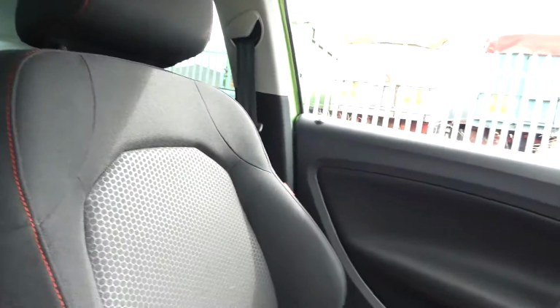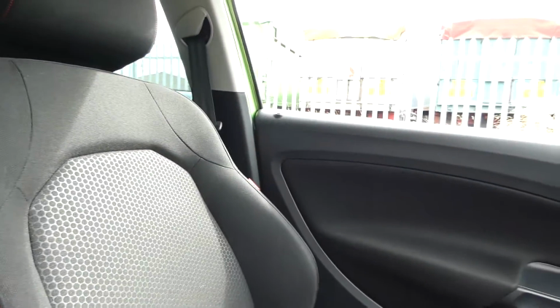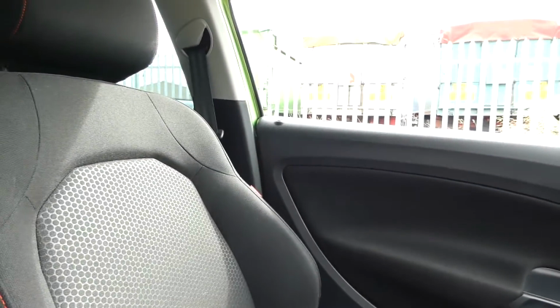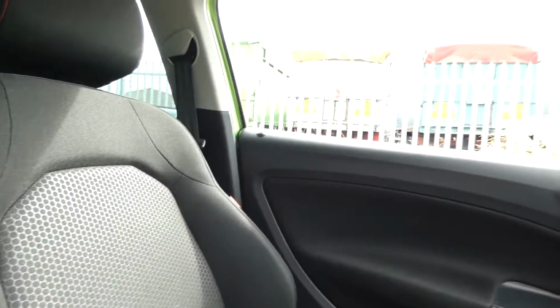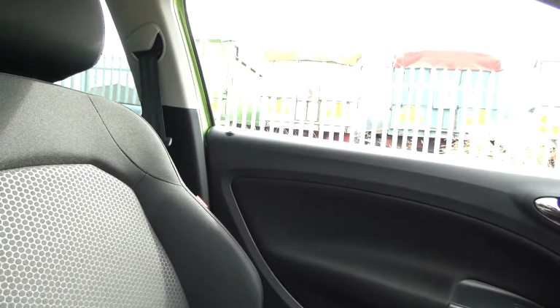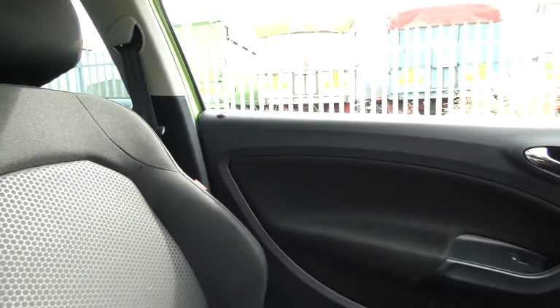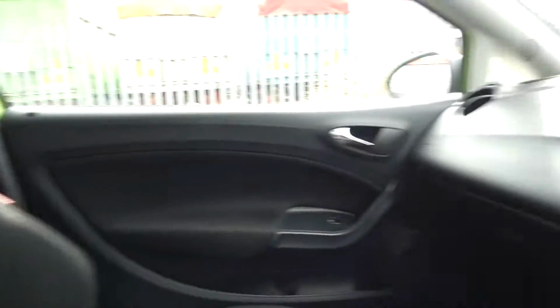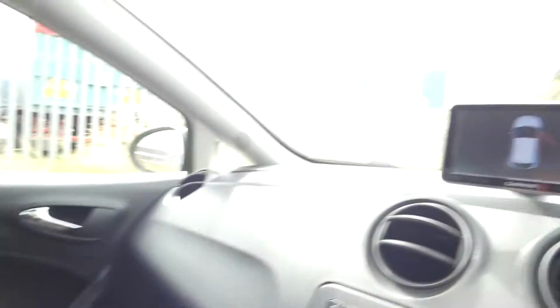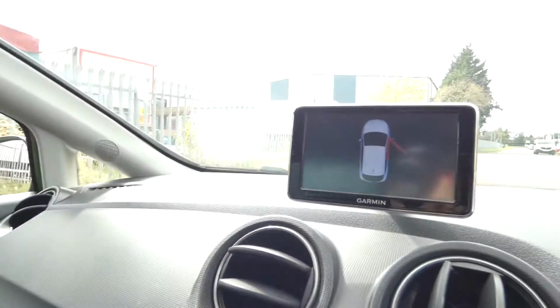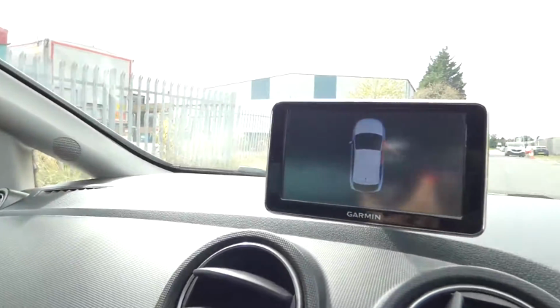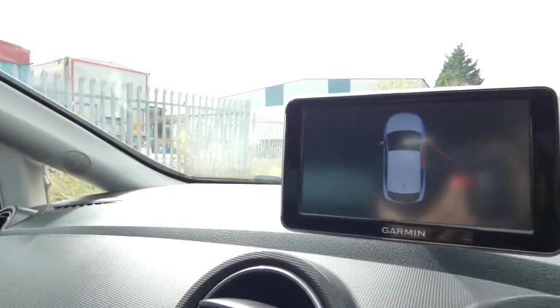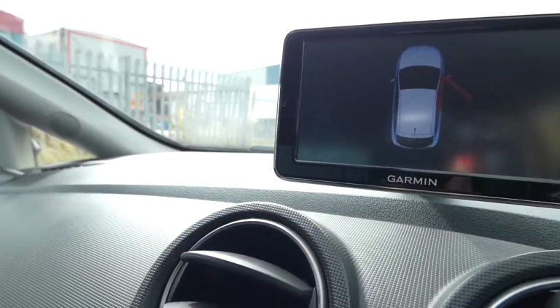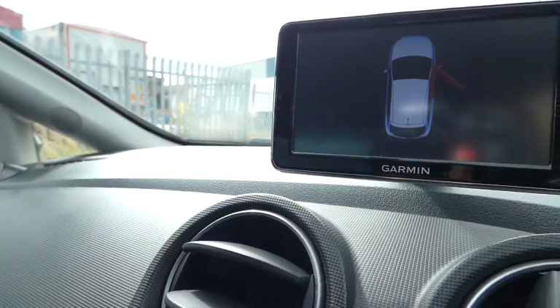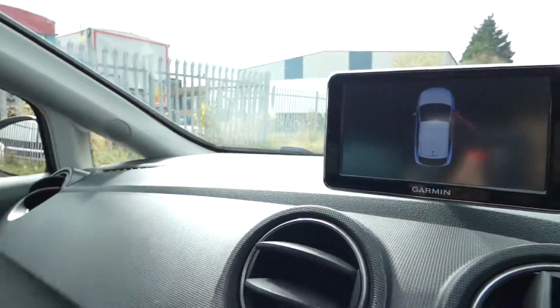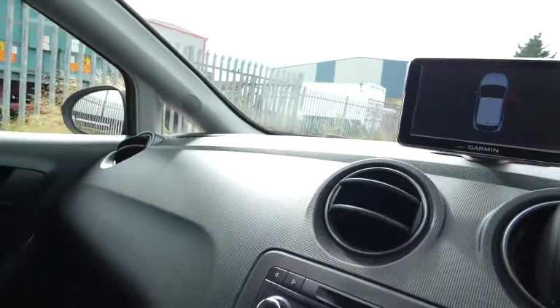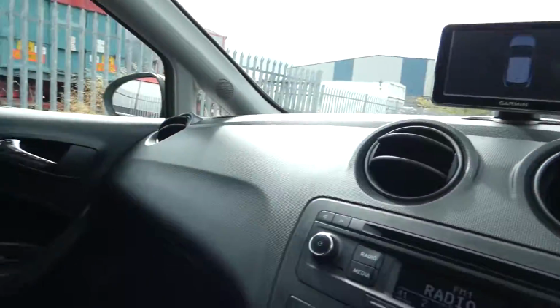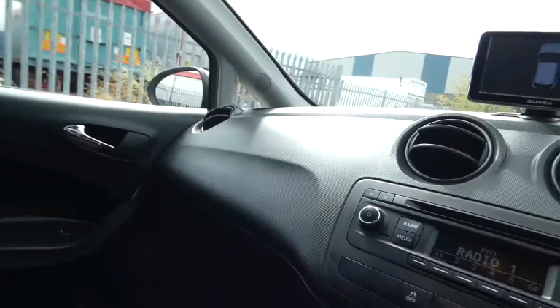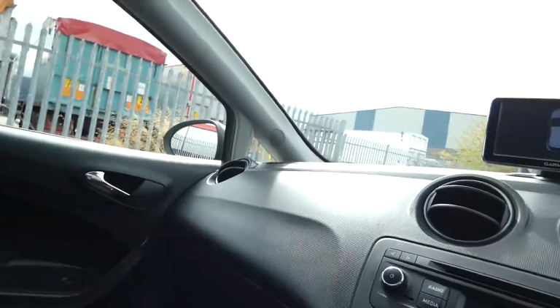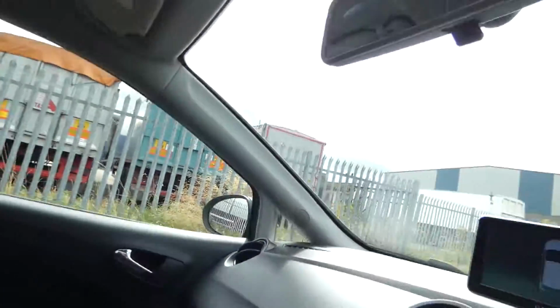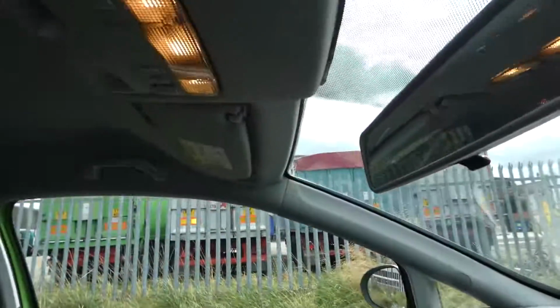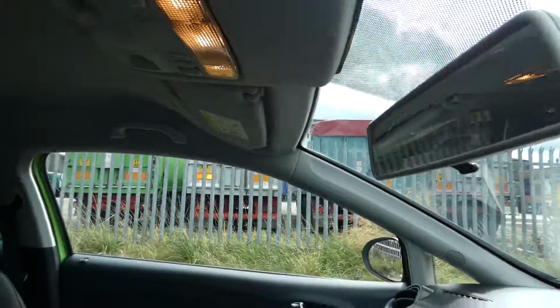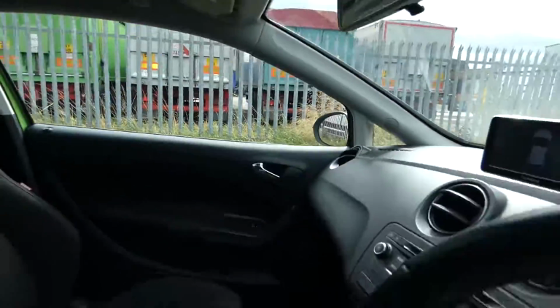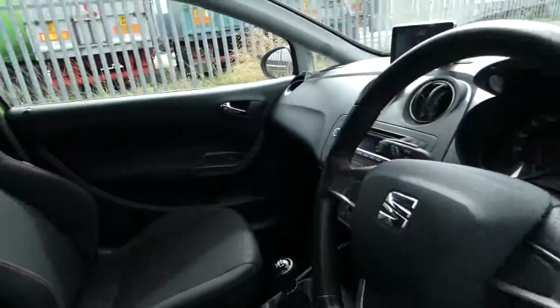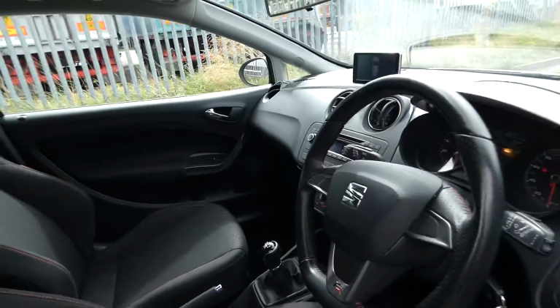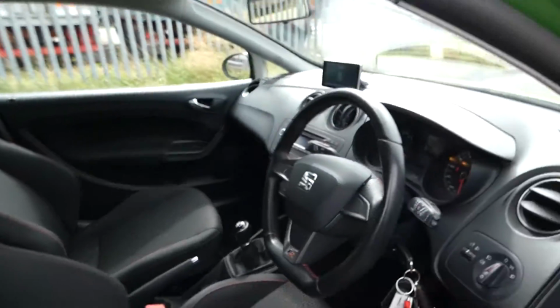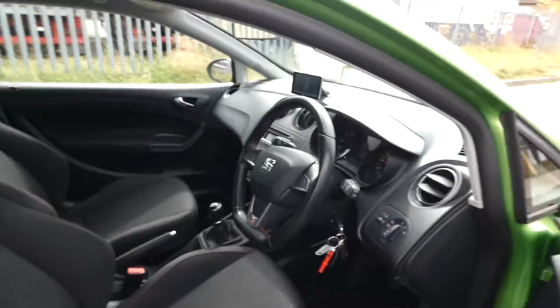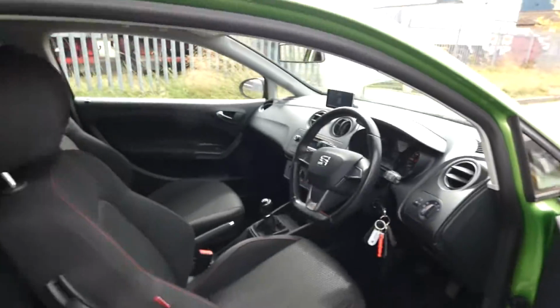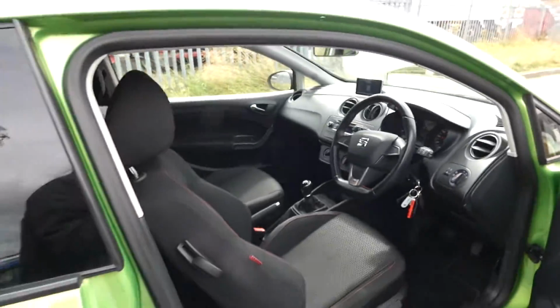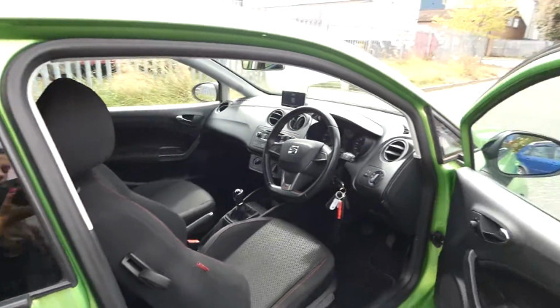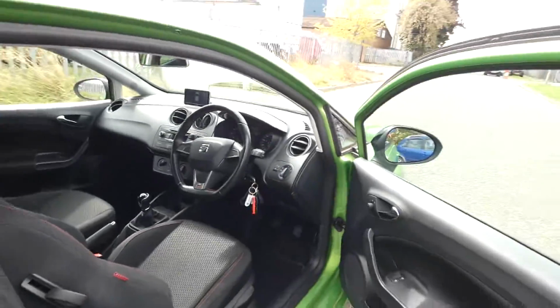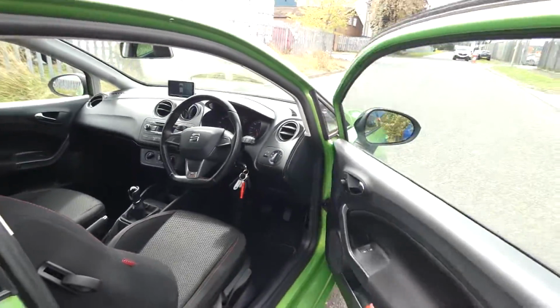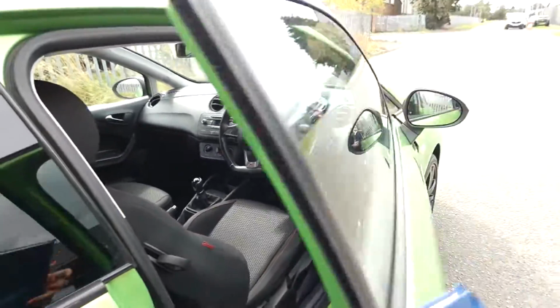Quite a sporty feel to the inside, but very comfortable also. Quite a lot of space for a three door vehicle.